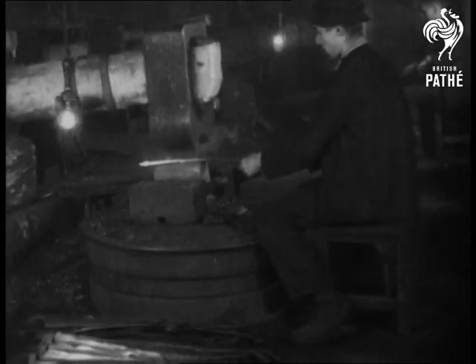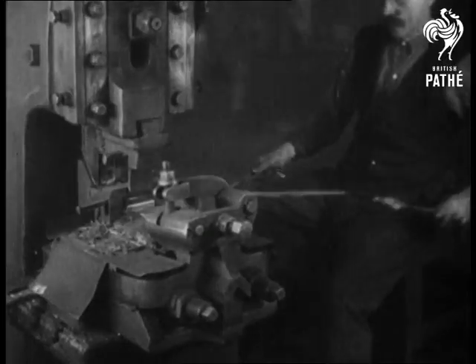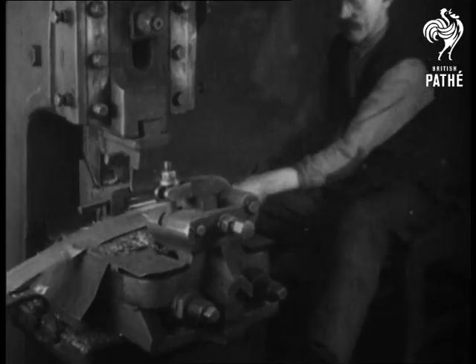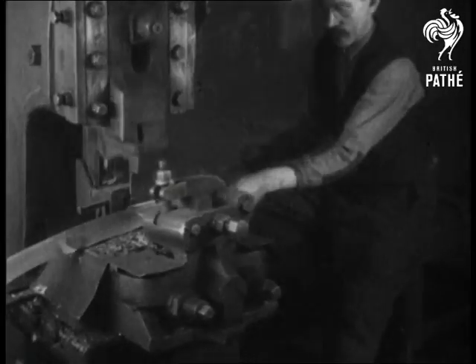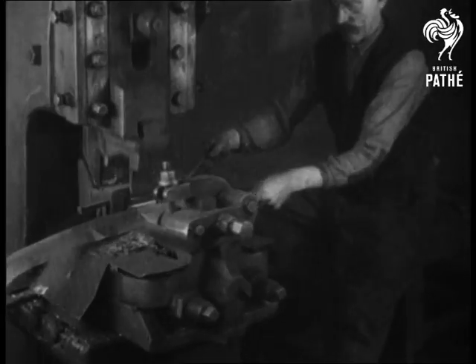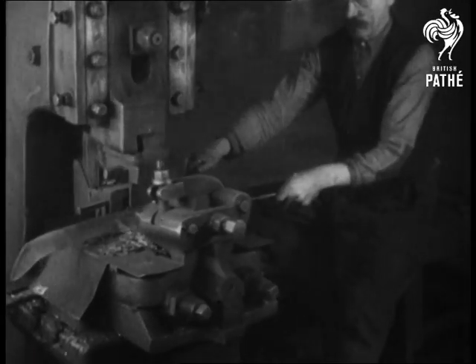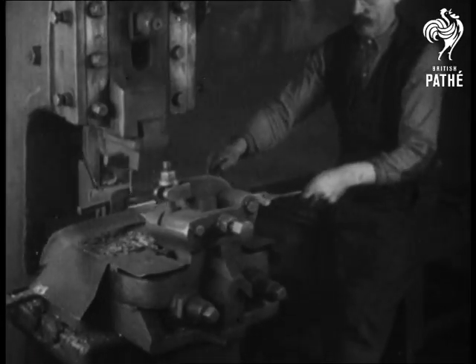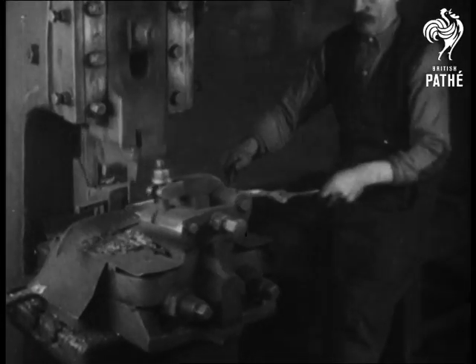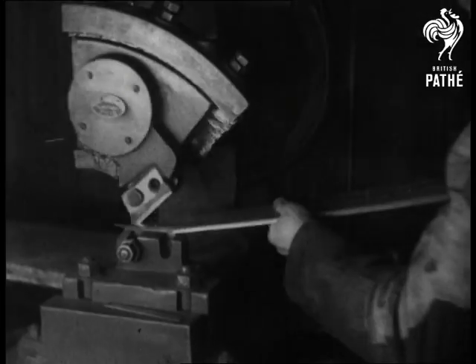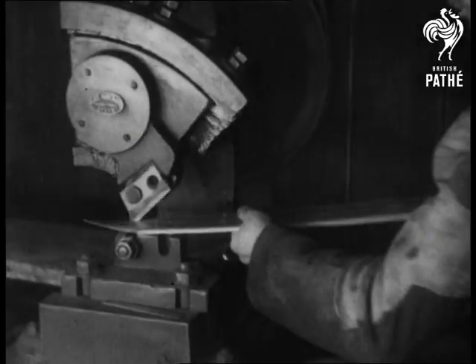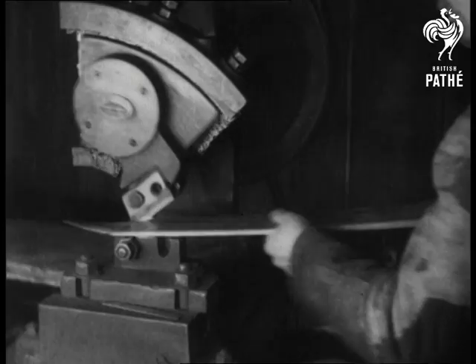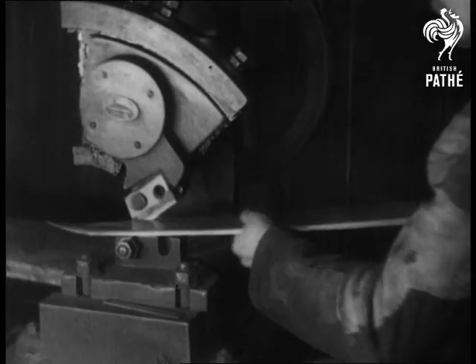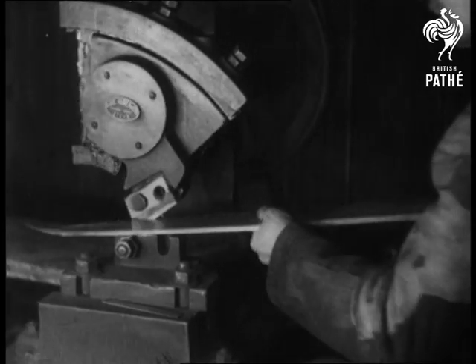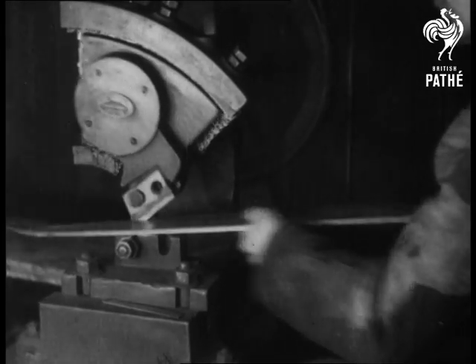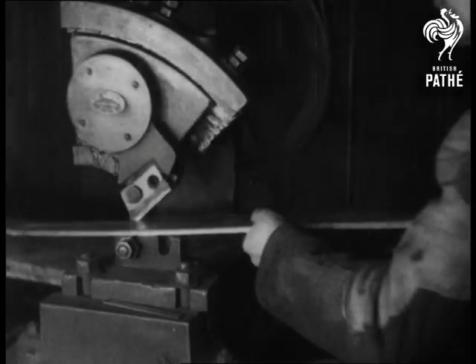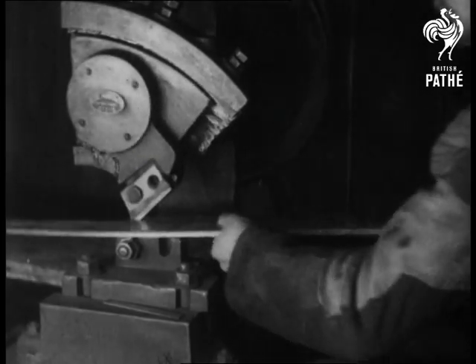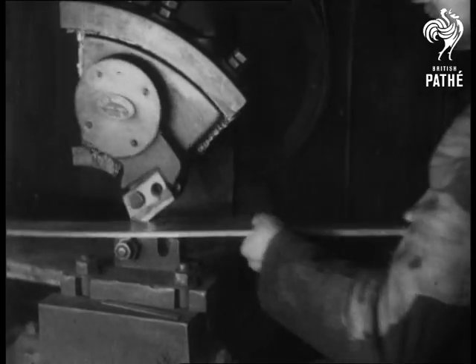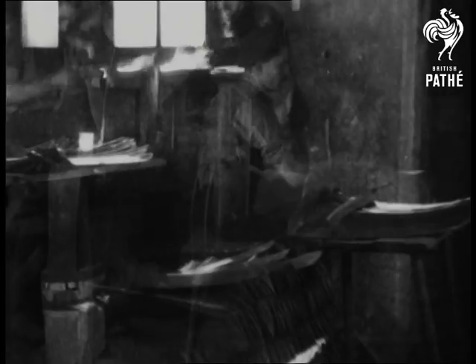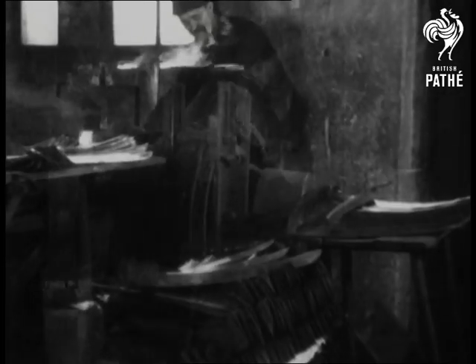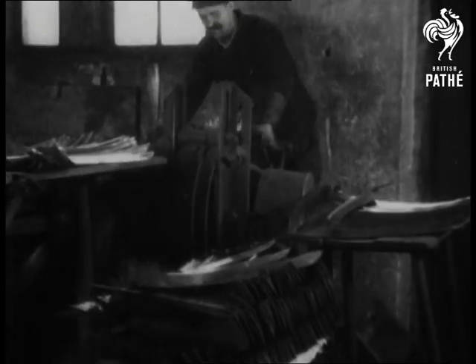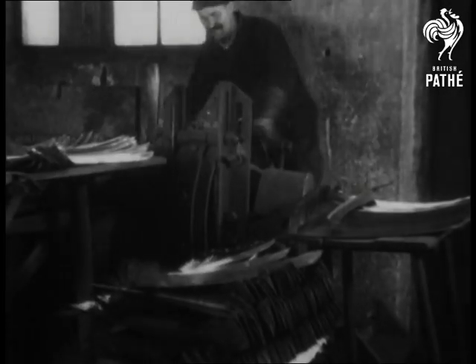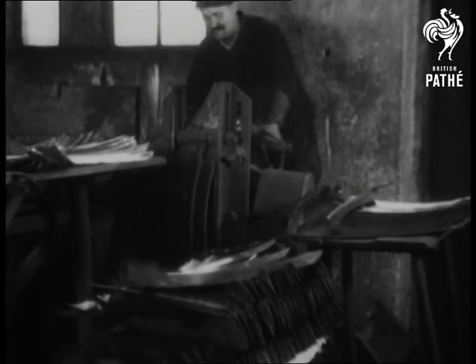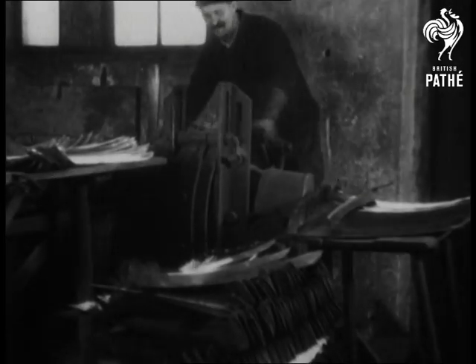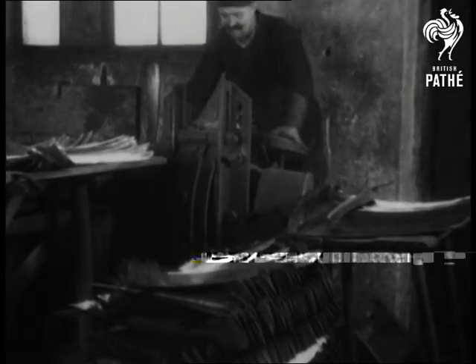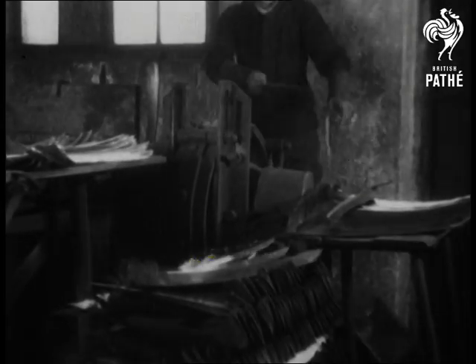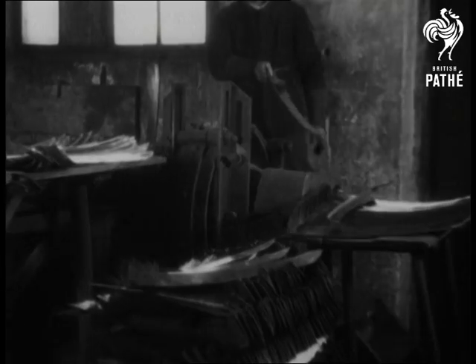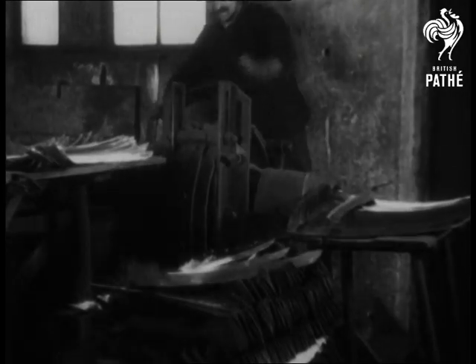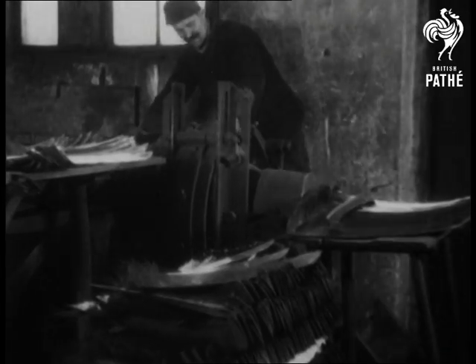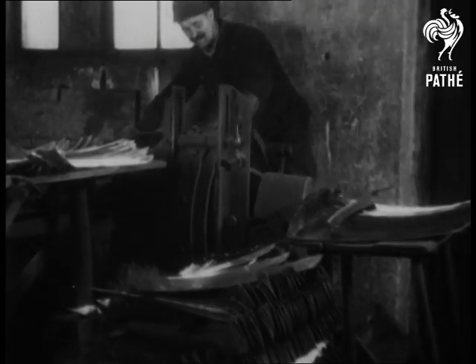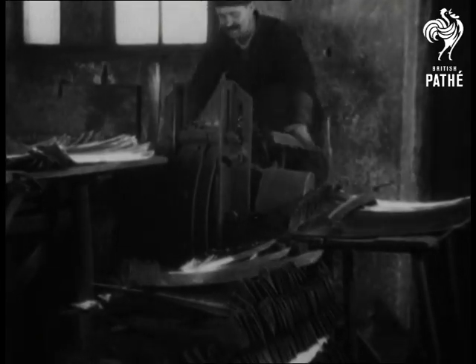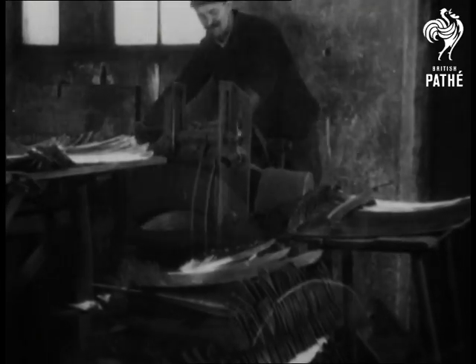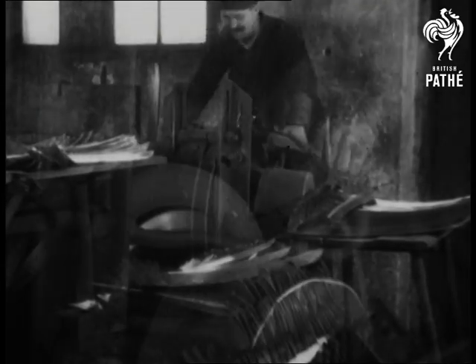Other machines hammer and cut them into the queer twisted shape of the scythe blades. Then water-driven grinding wheels put an edge on them, and the blades are ready to be packed.